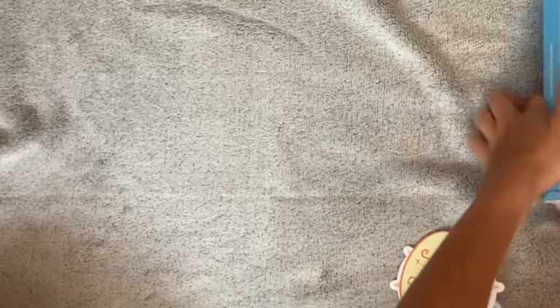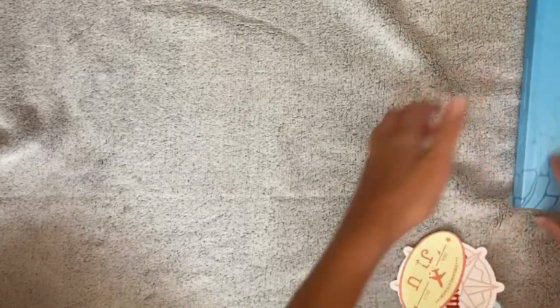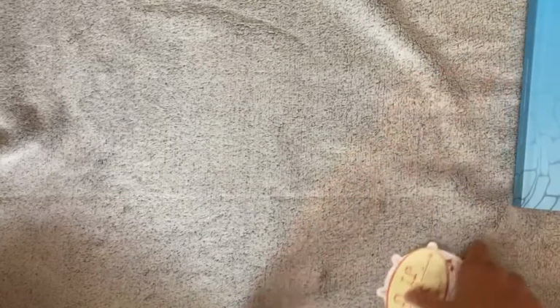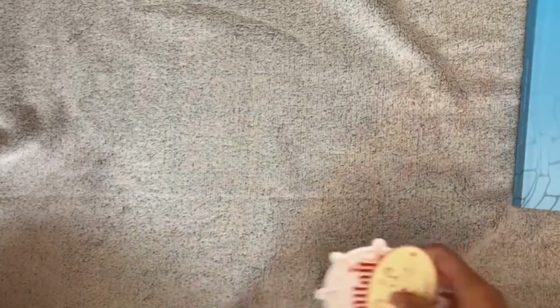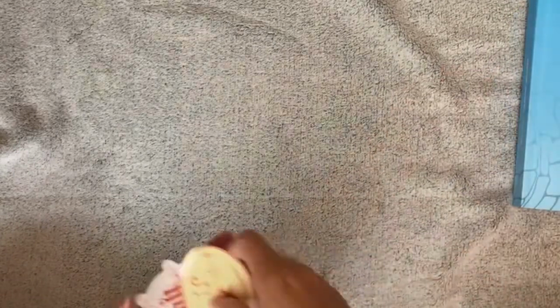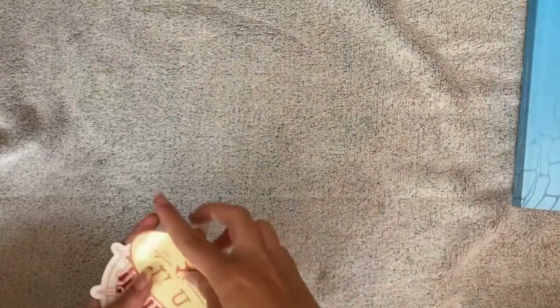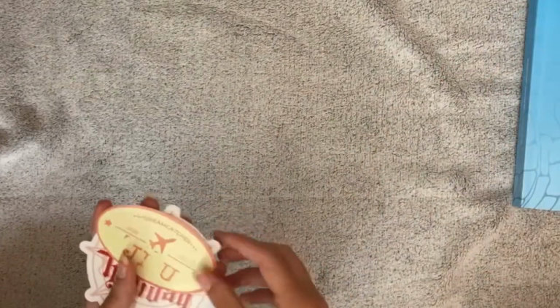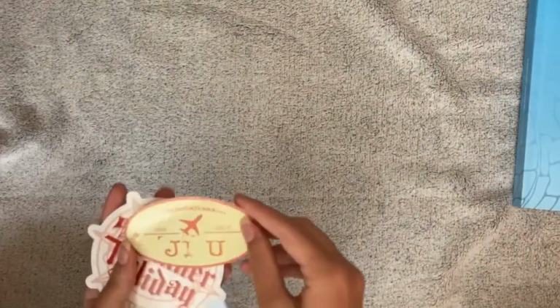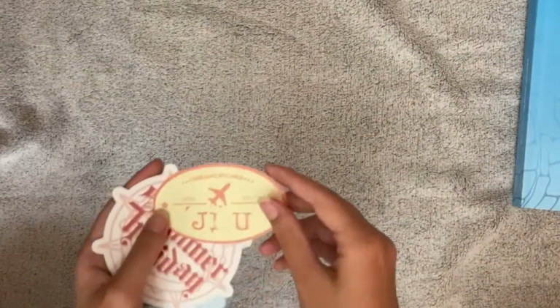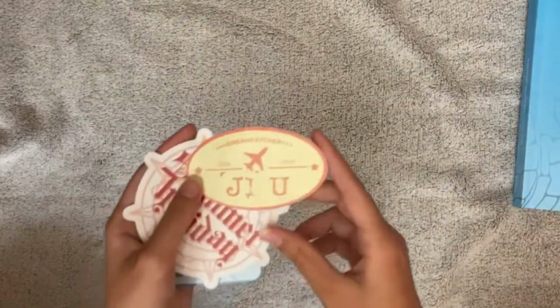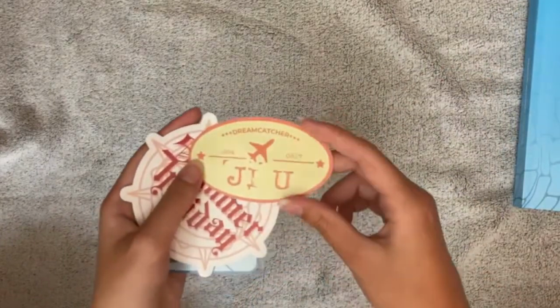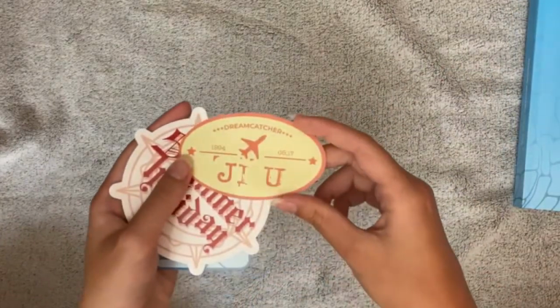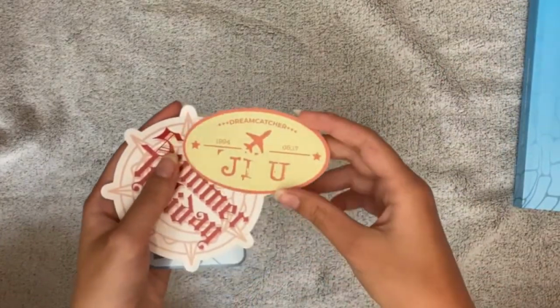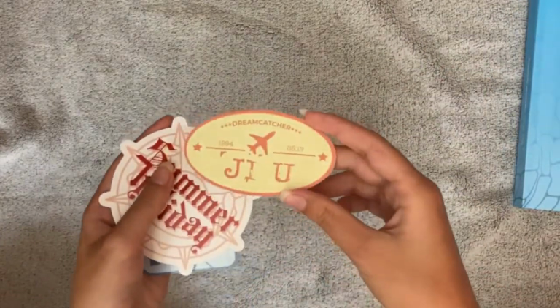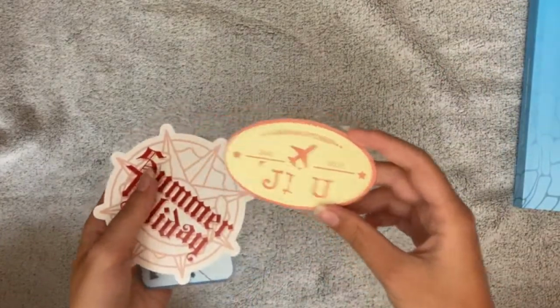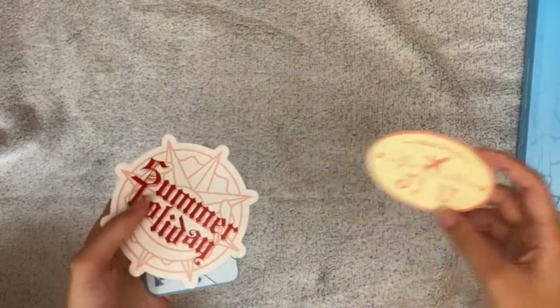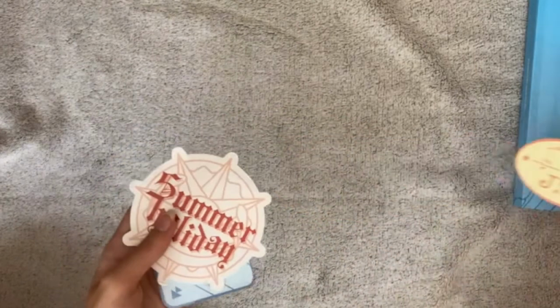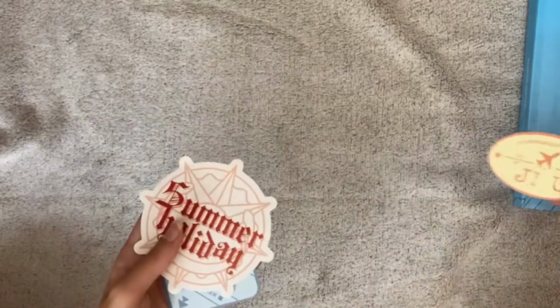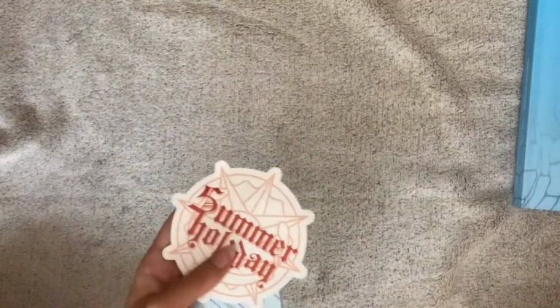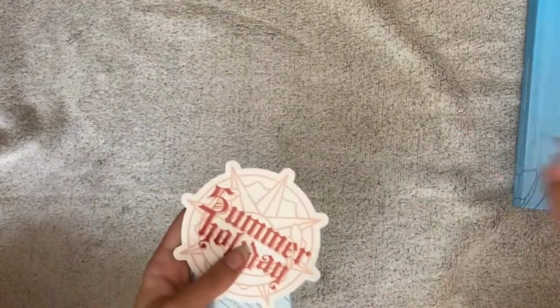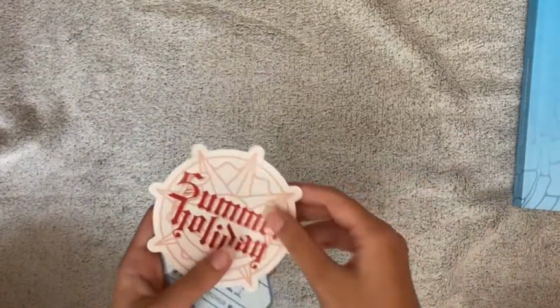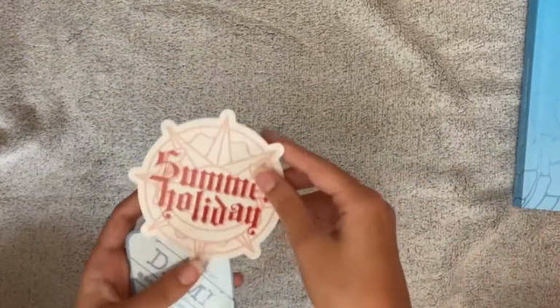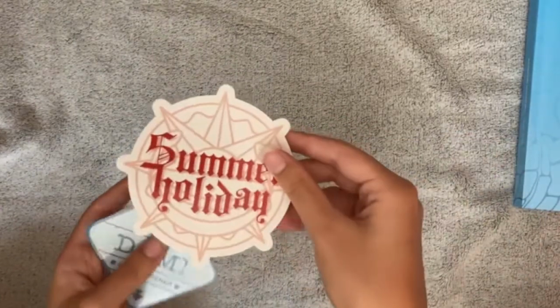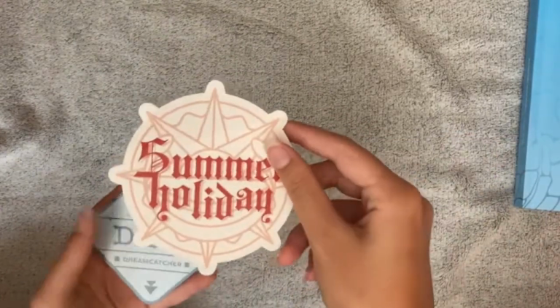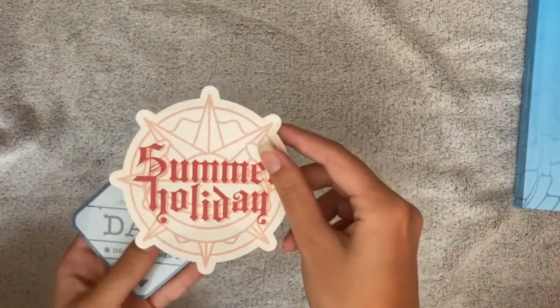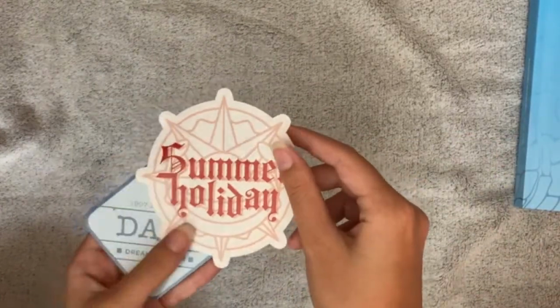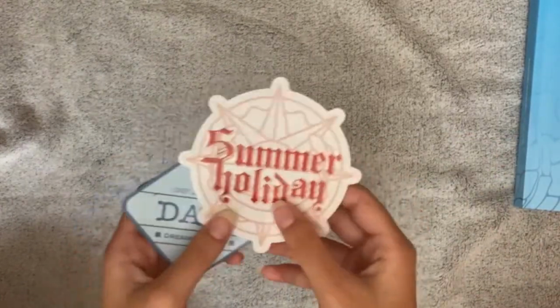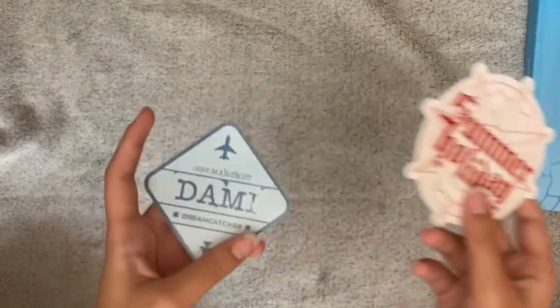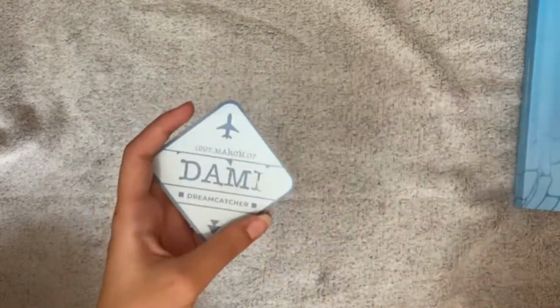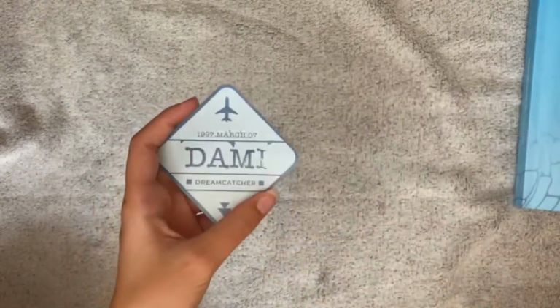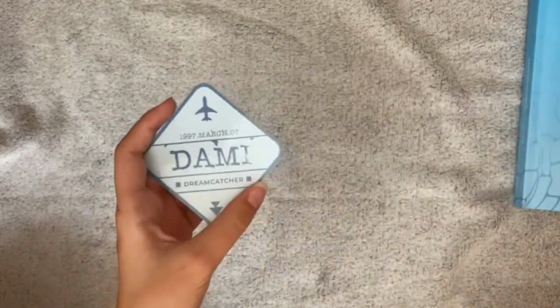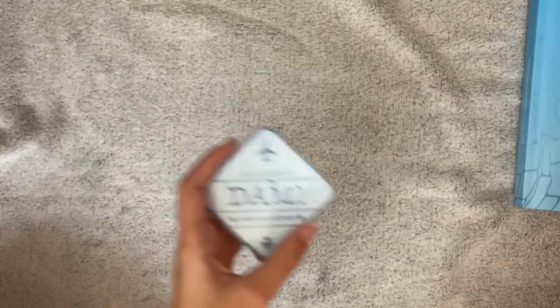Okay, here are stickers — Summer Holiday and Dami stickers!